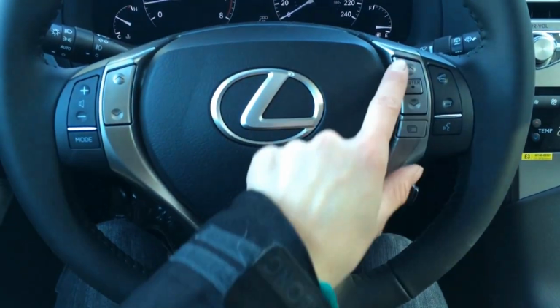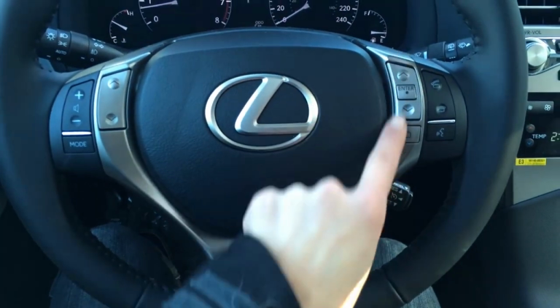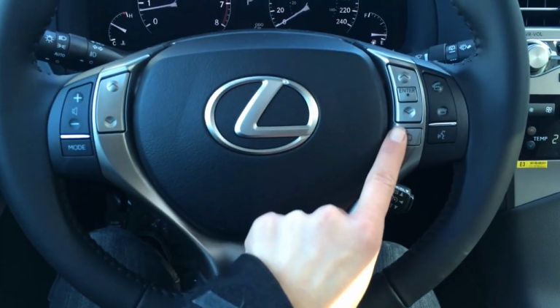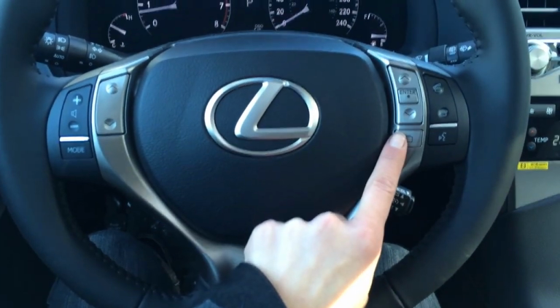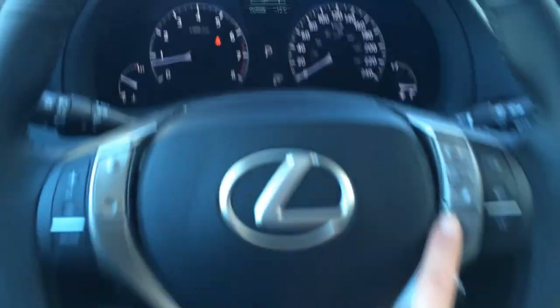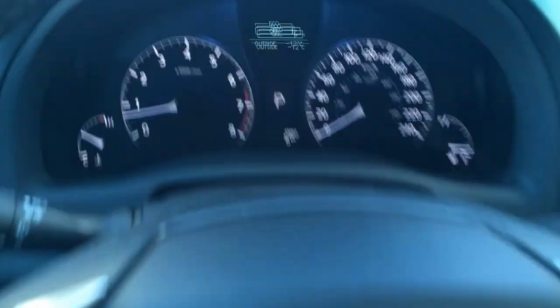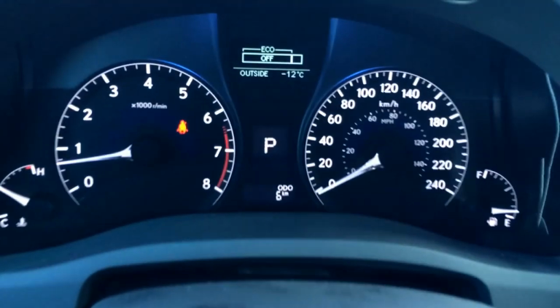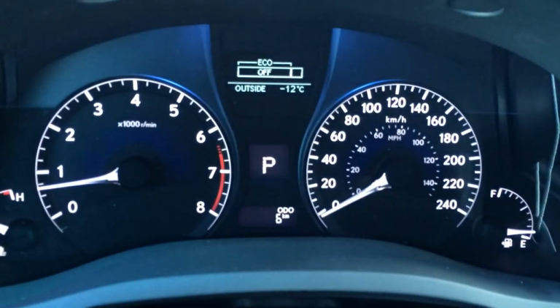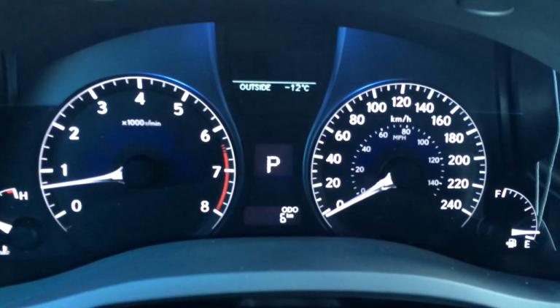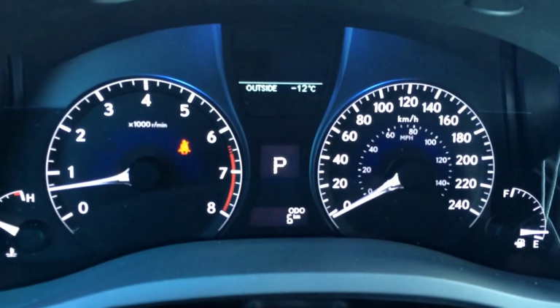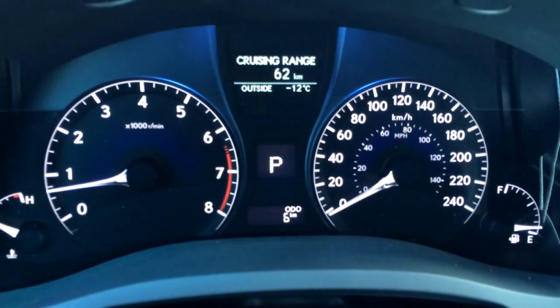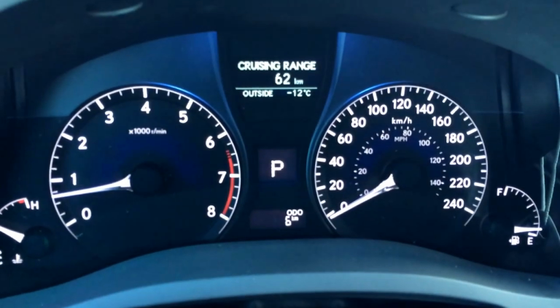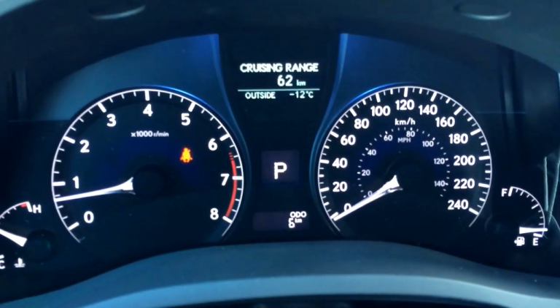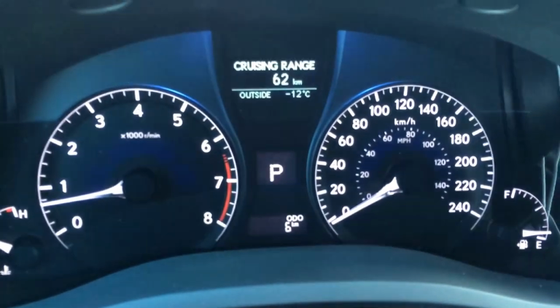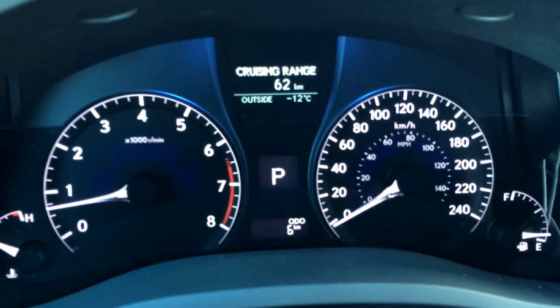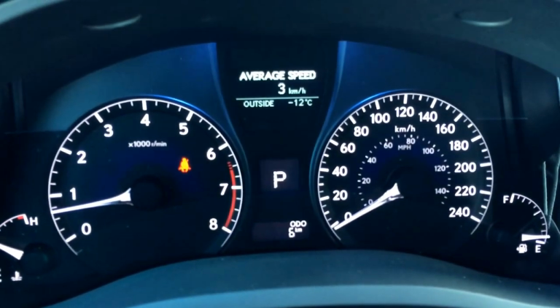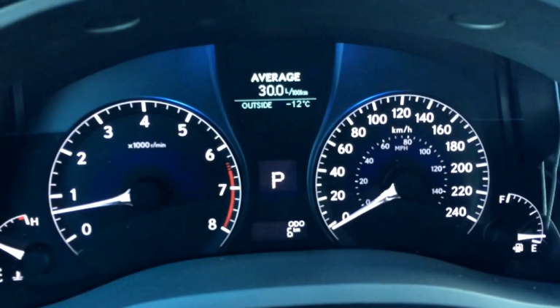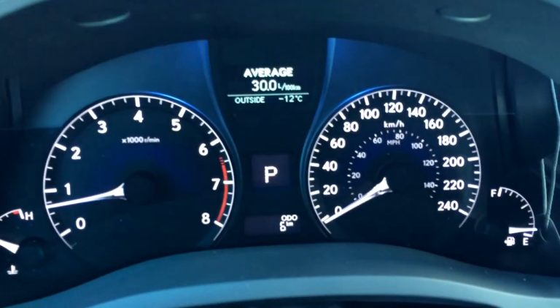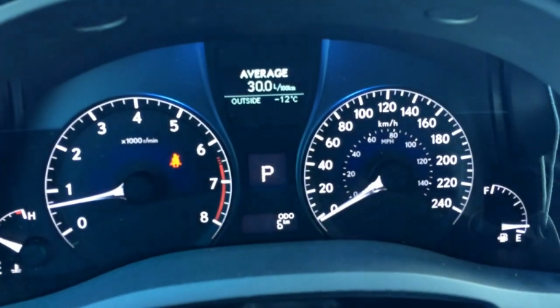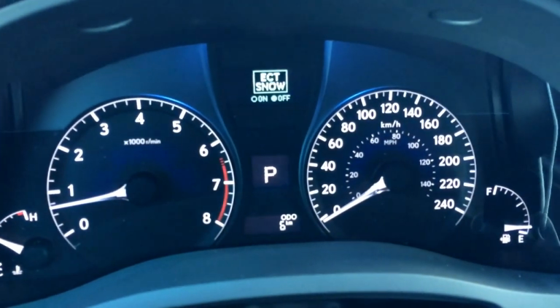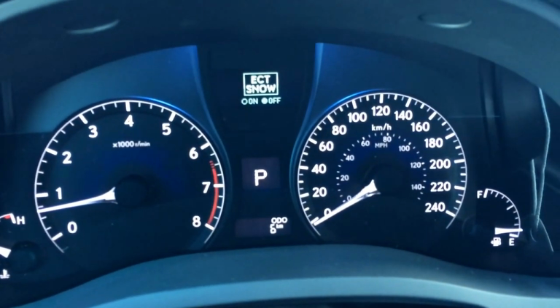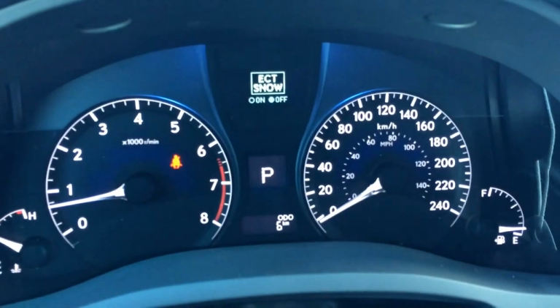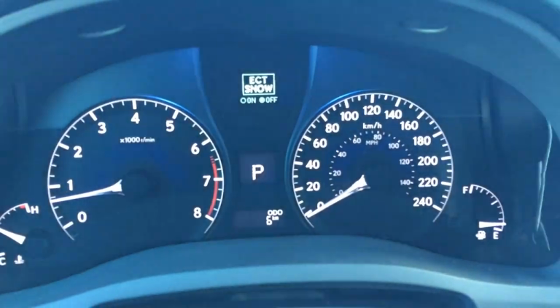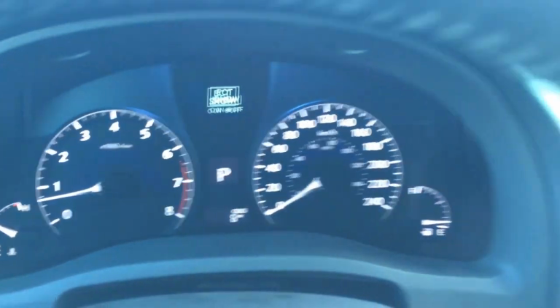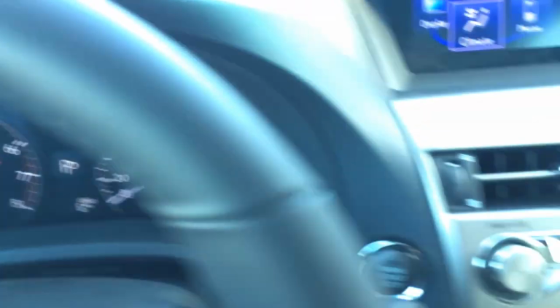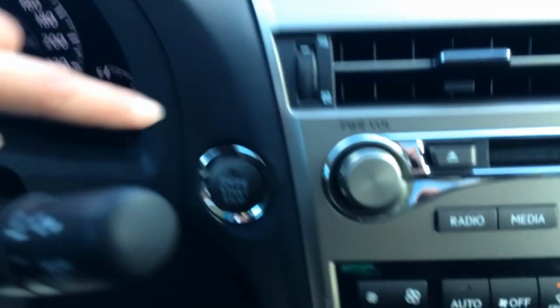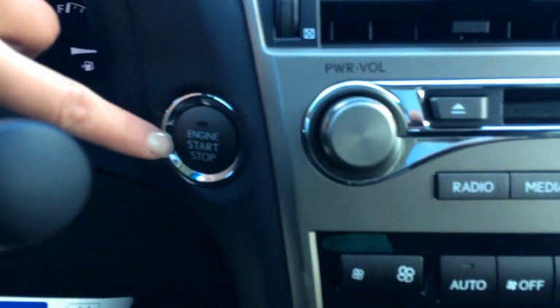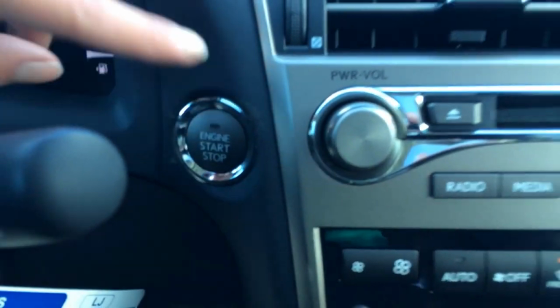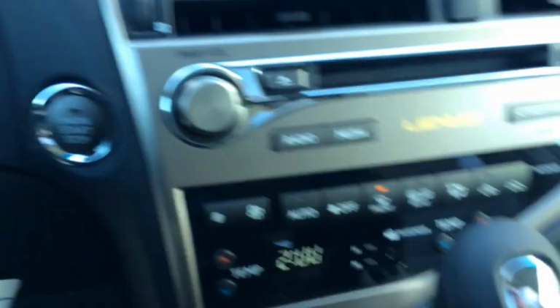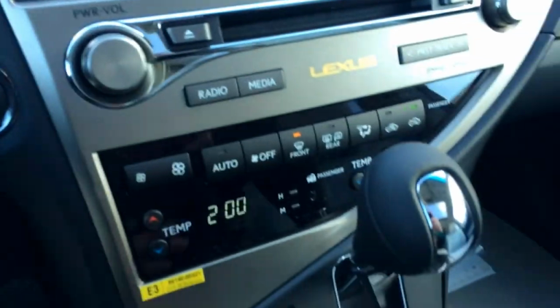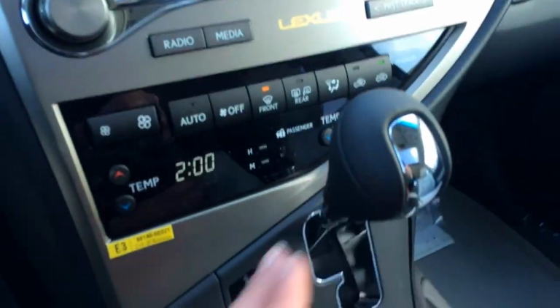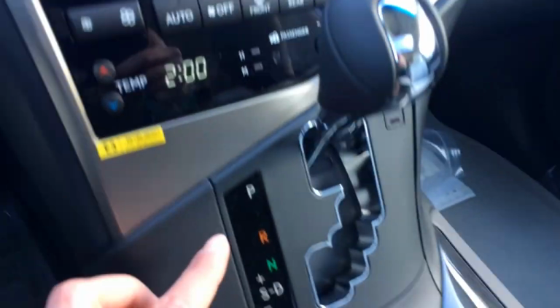This right here is for your directory on your dashboard. You have the eco indicator, as well as some features like the cruising range and average speed. You have your ECT snow, engine start and stop button, leather shift knob.